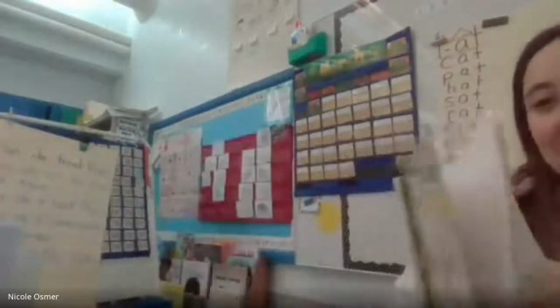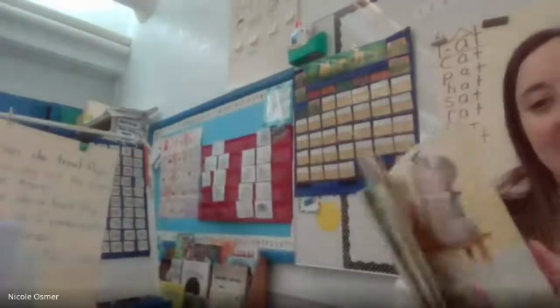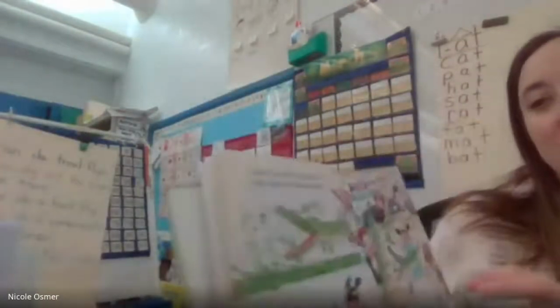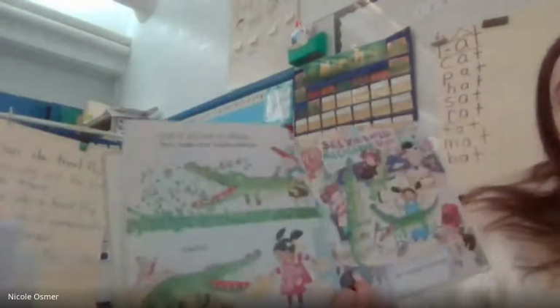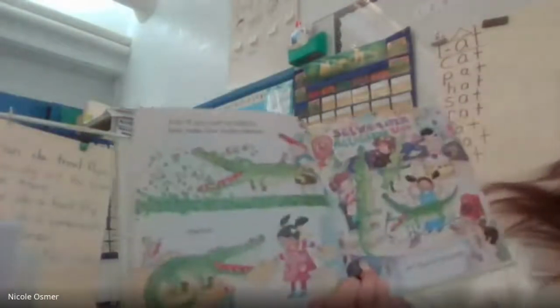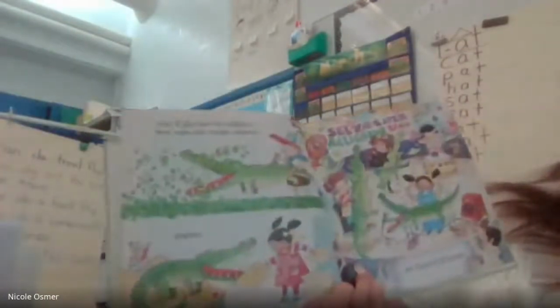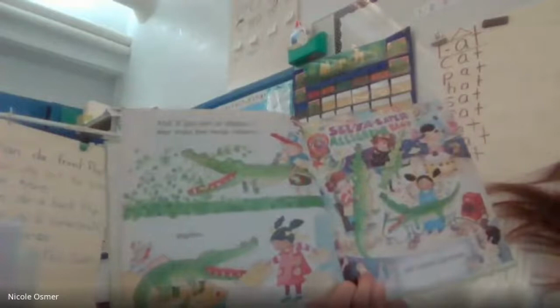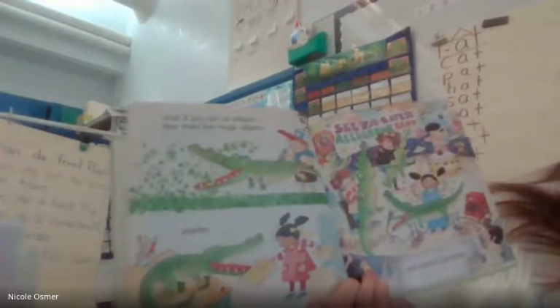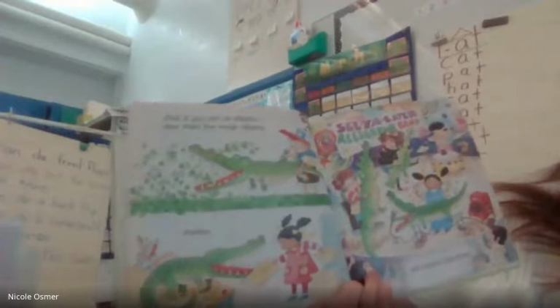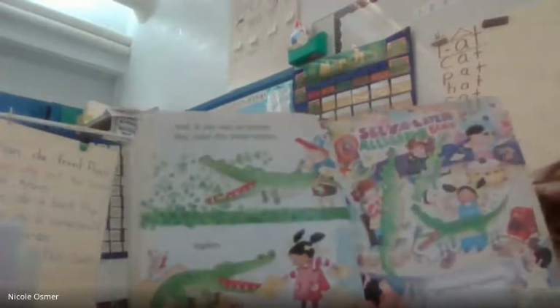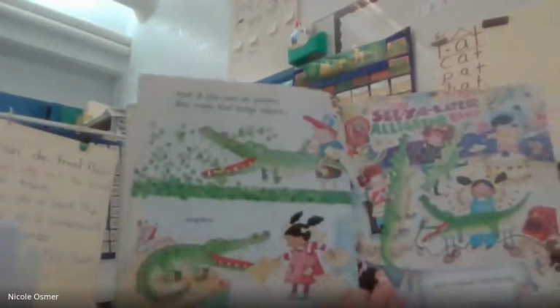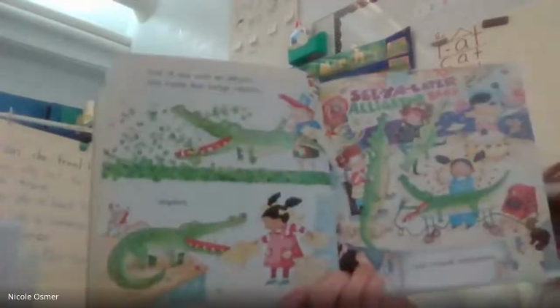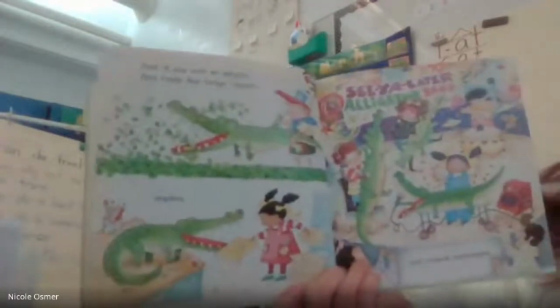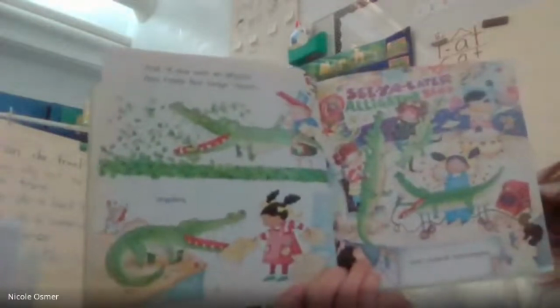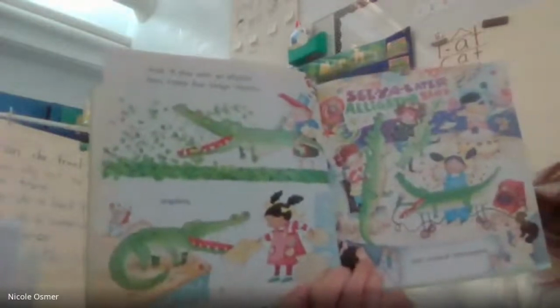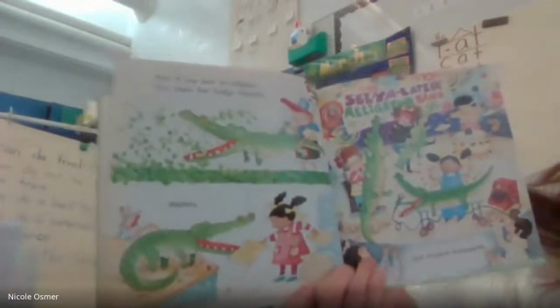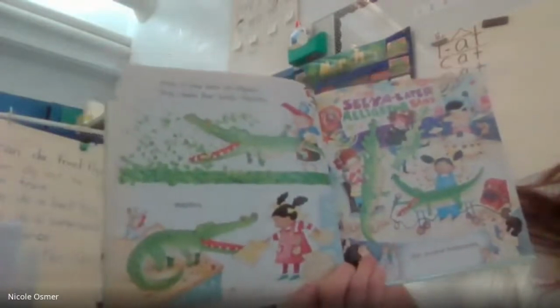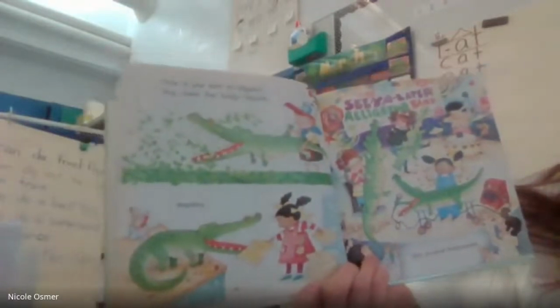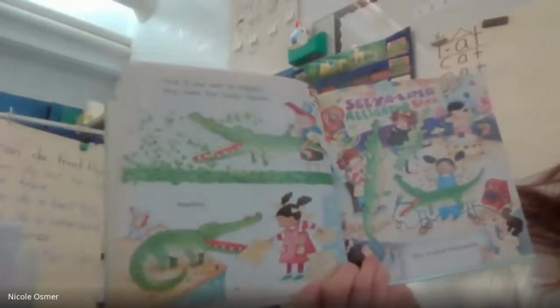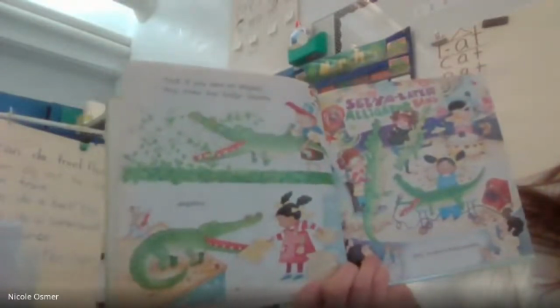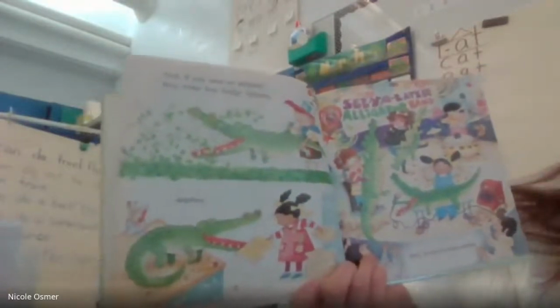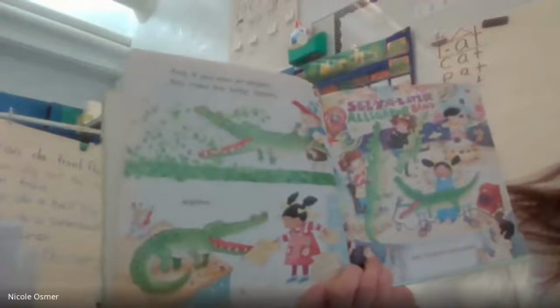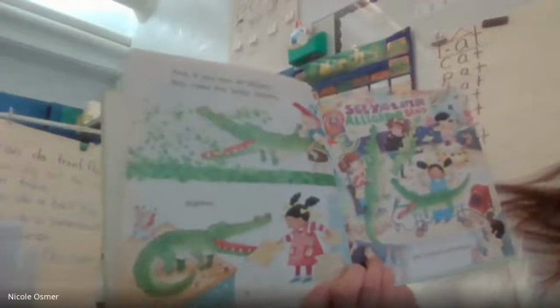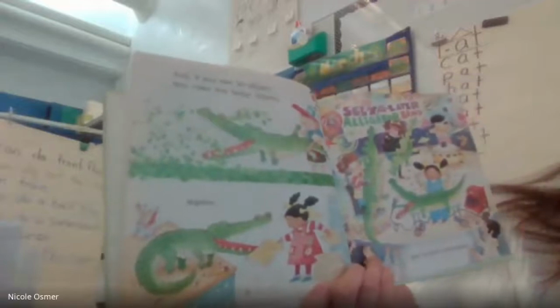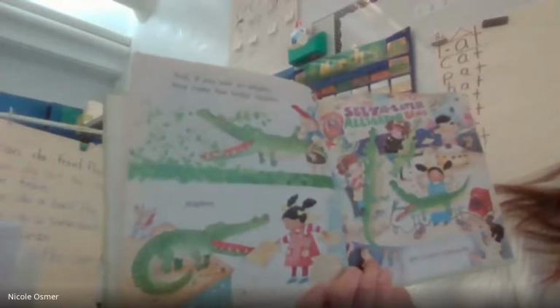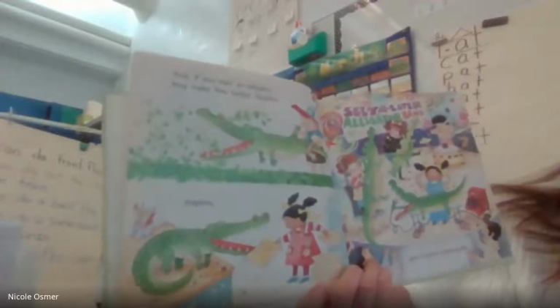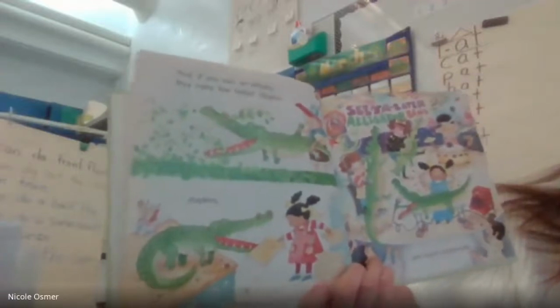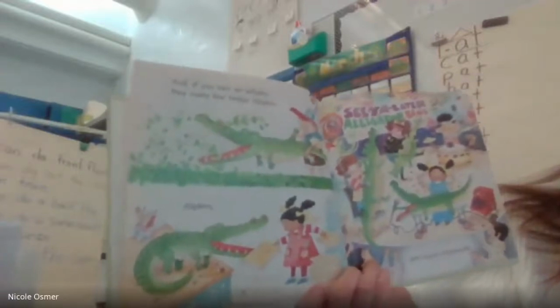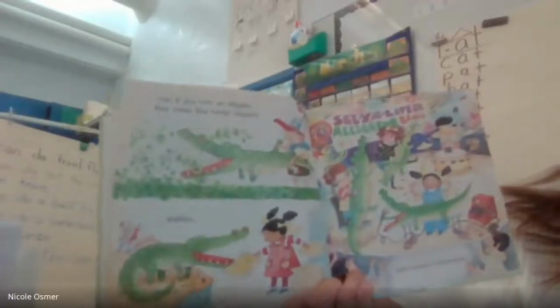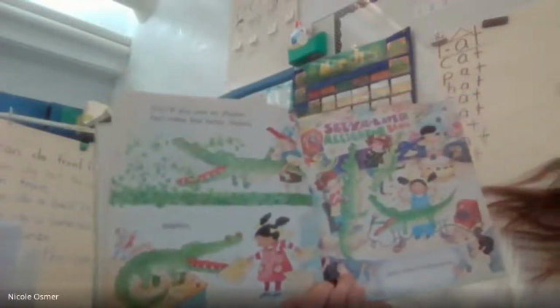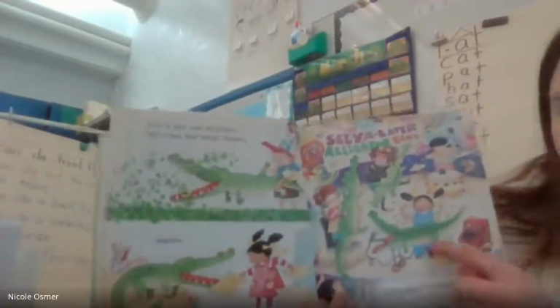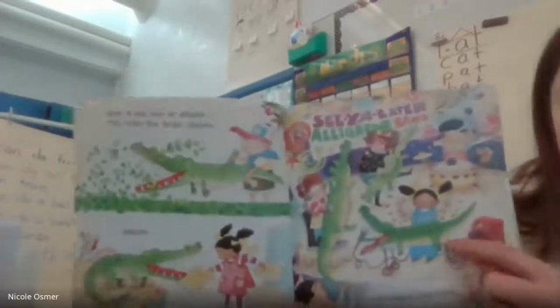And if you own an alligator, they make fine hedge clippers — chomp, chomp, chomp — staplers, see you later alligator band, and musical instruments.